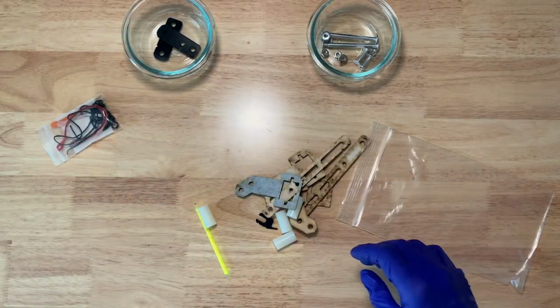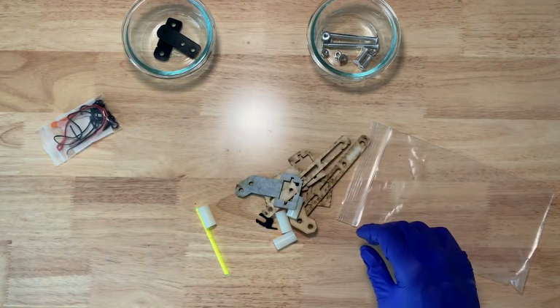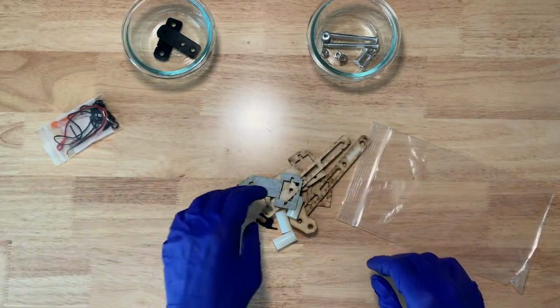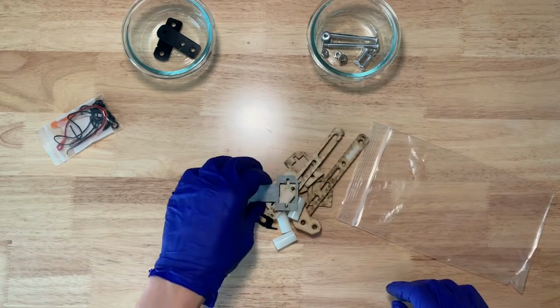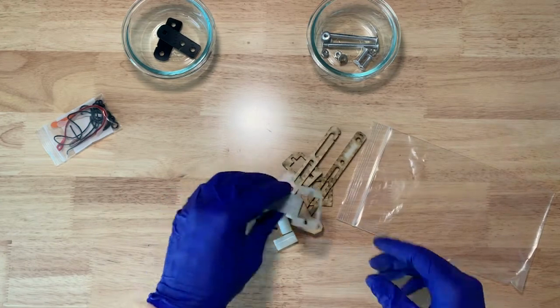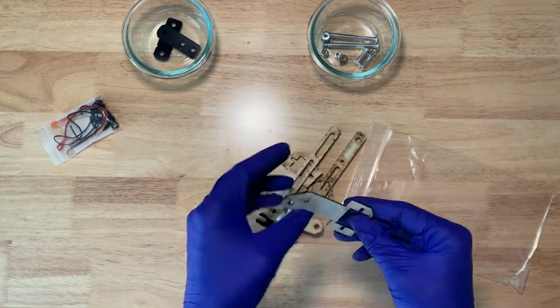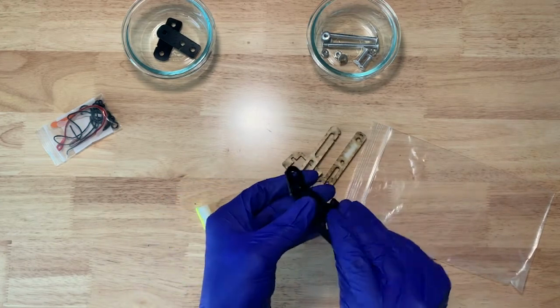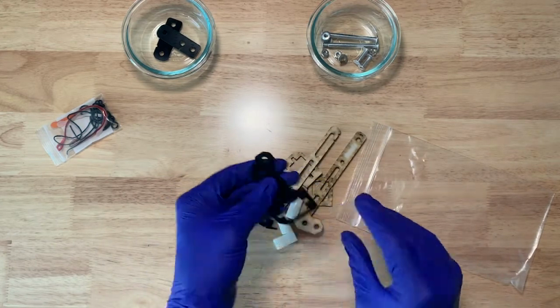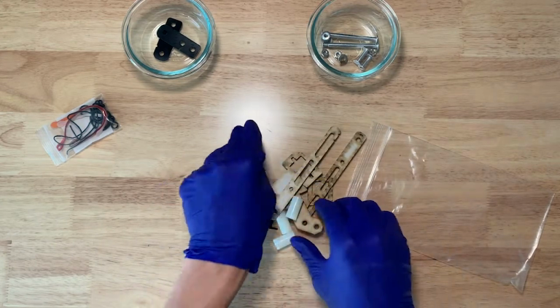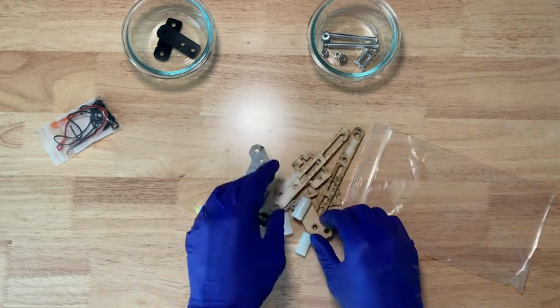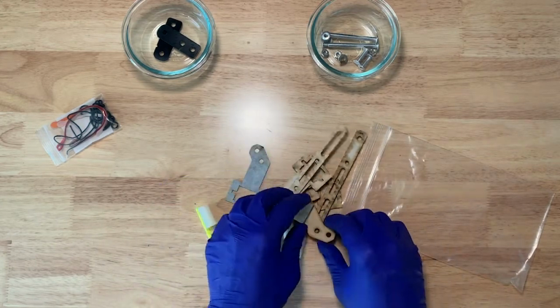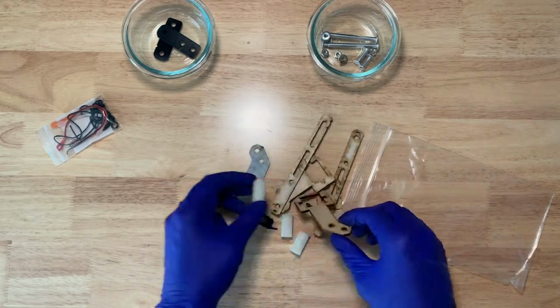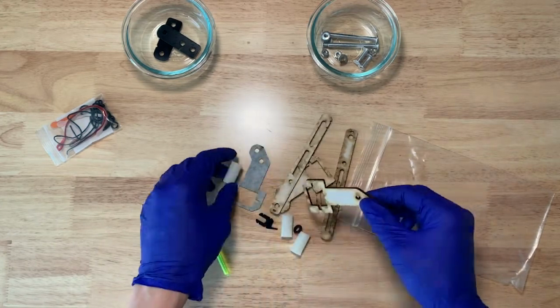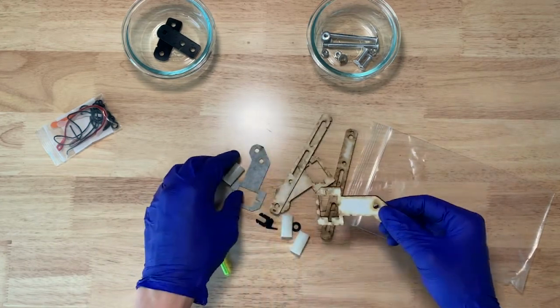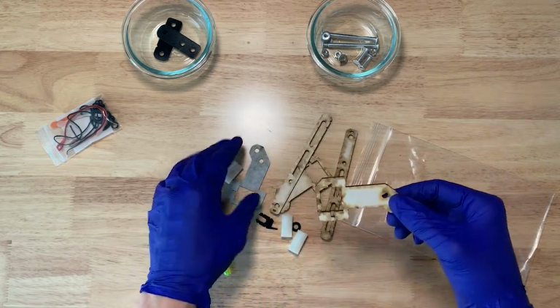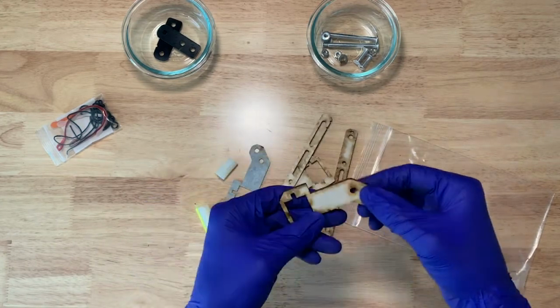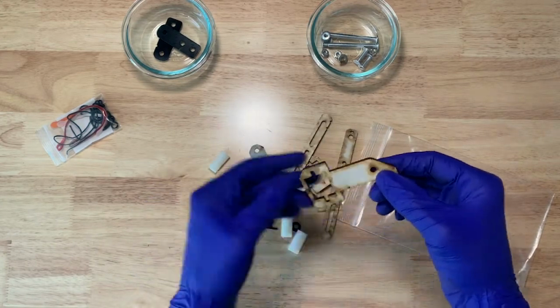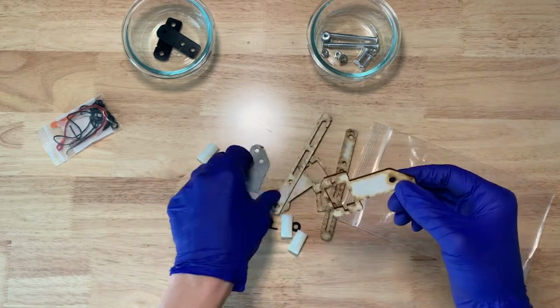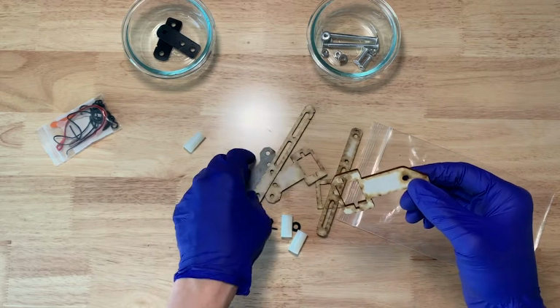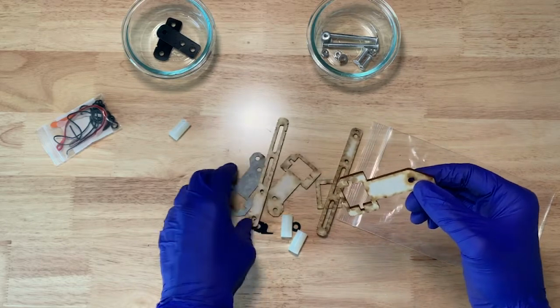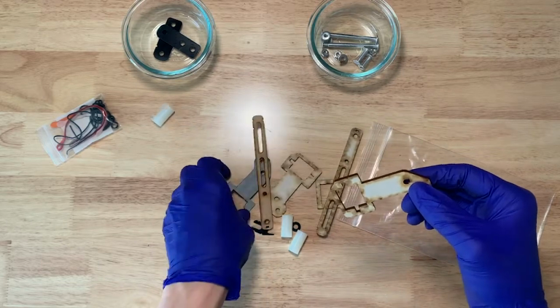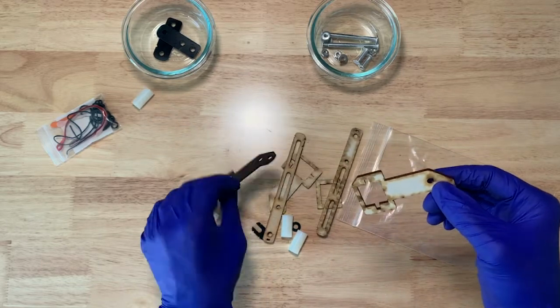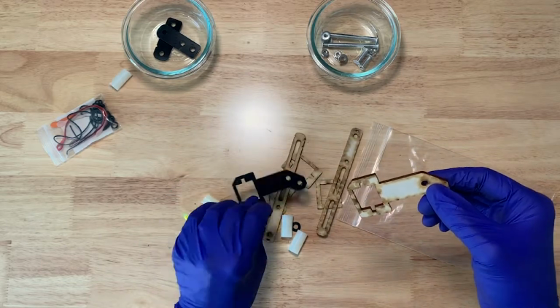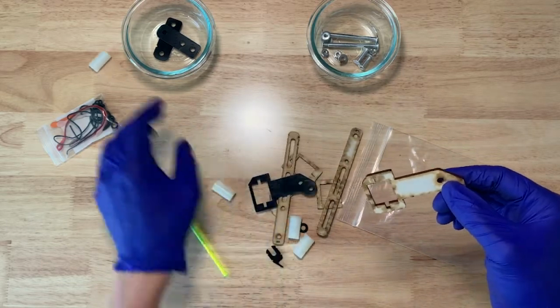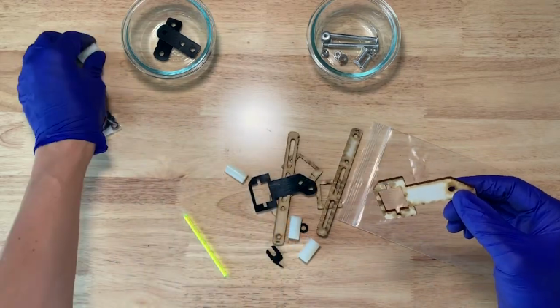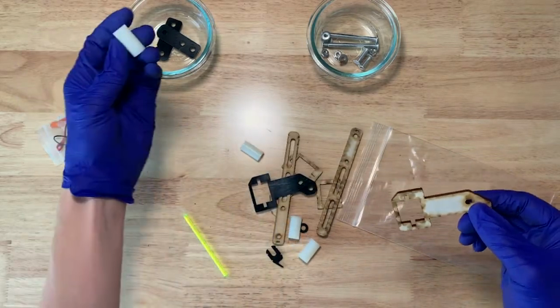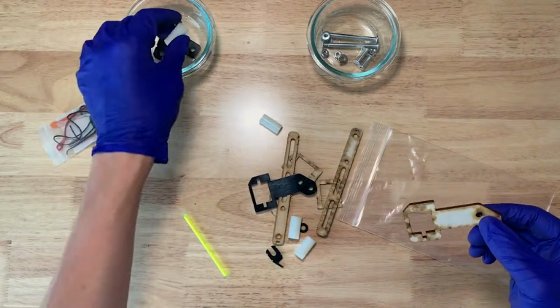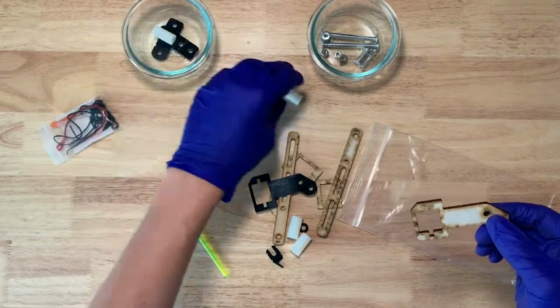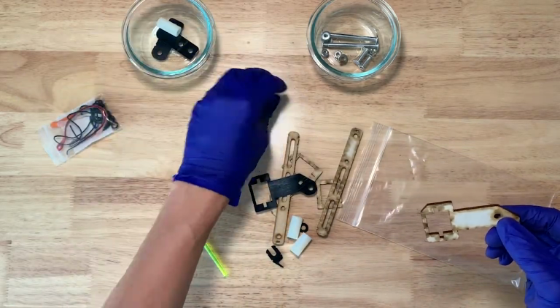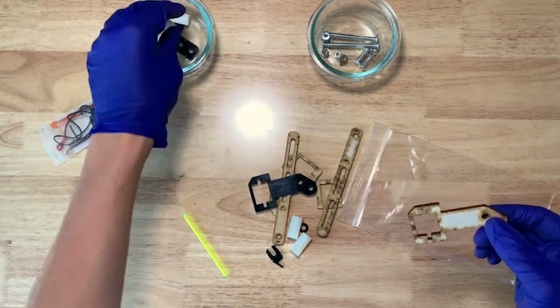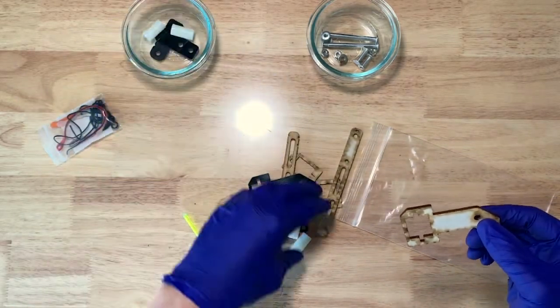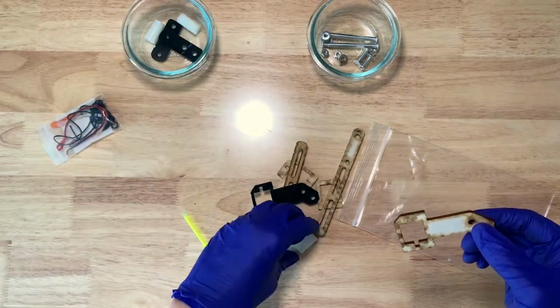Some of the pieces won't have the coating on them. That's mainly the wood and dark plastic pieces. The rest of the pieces you can just put in the bowl right away.